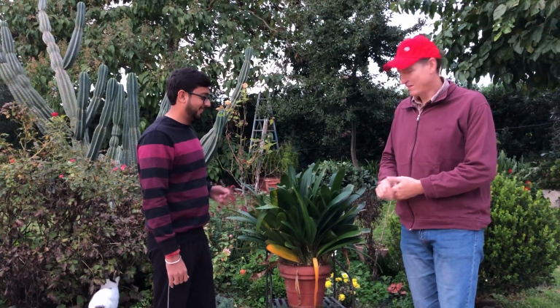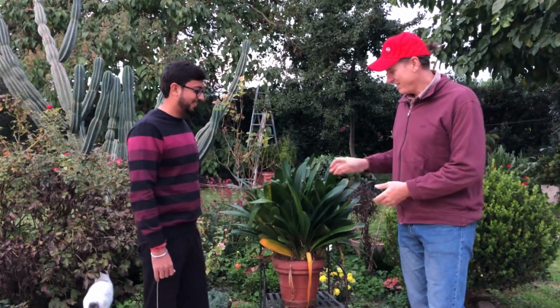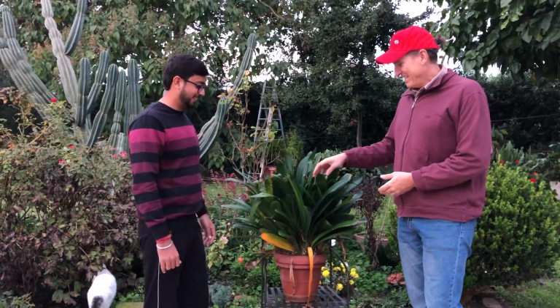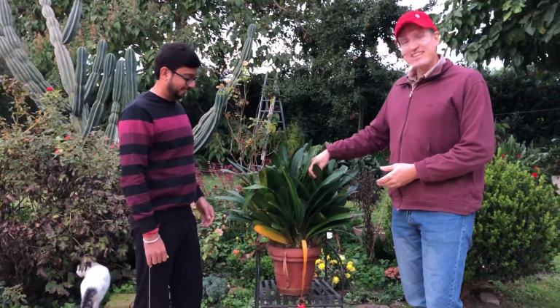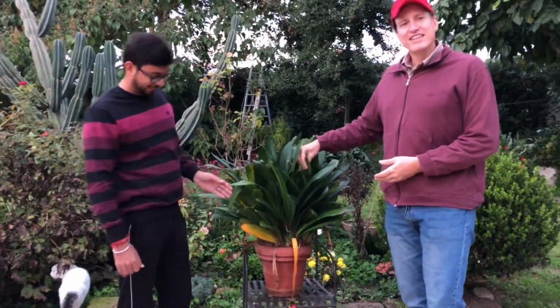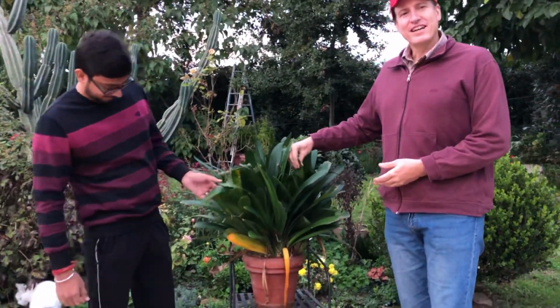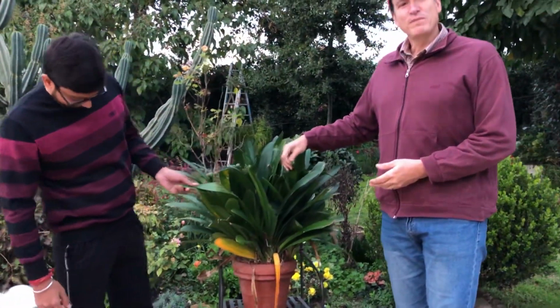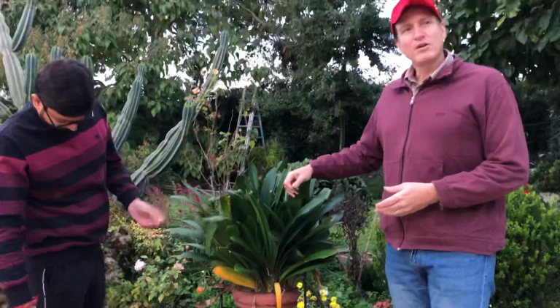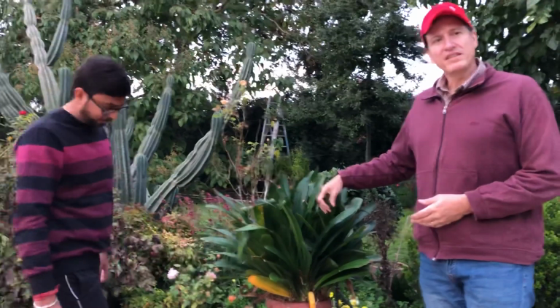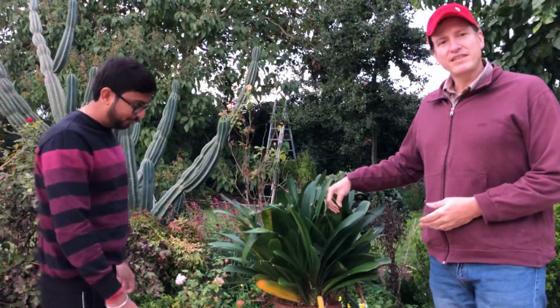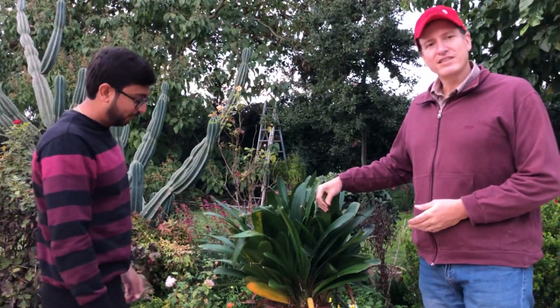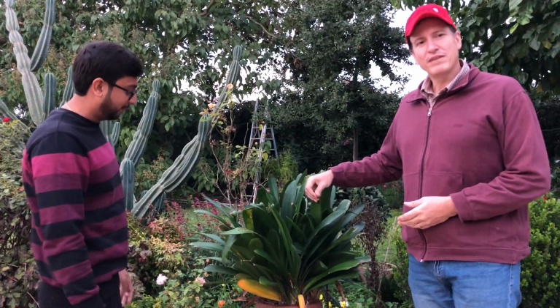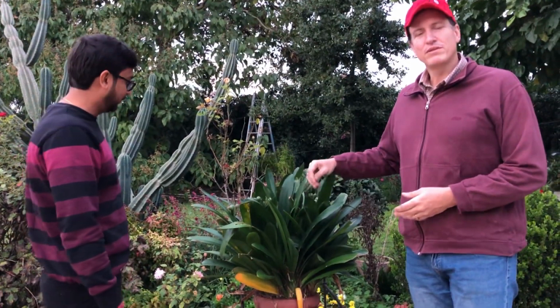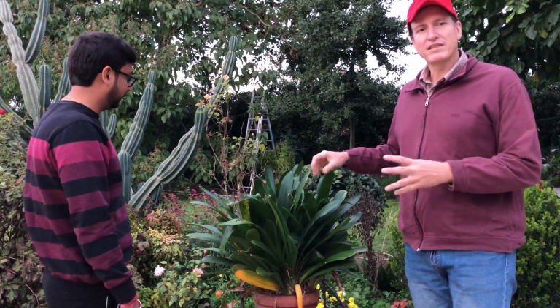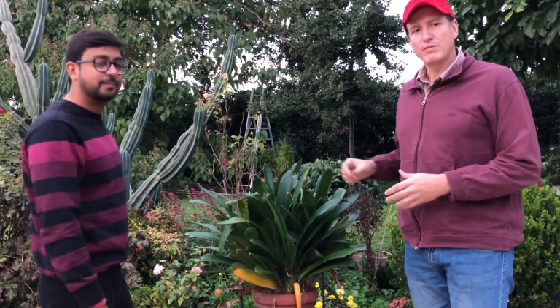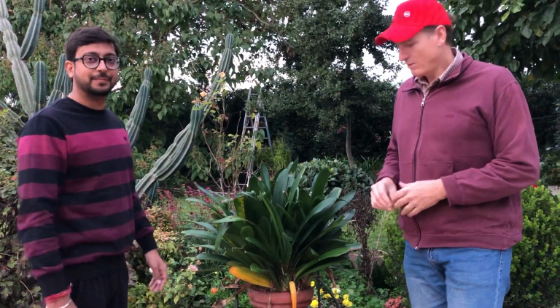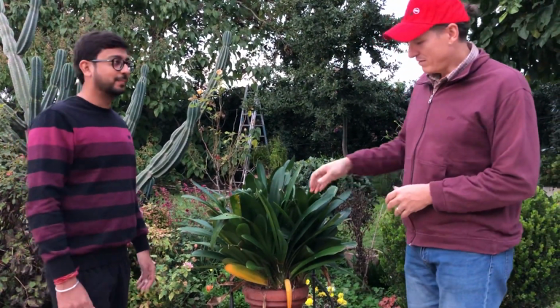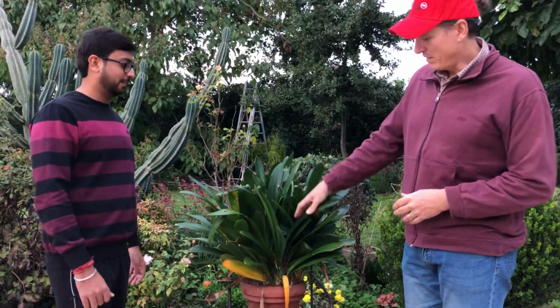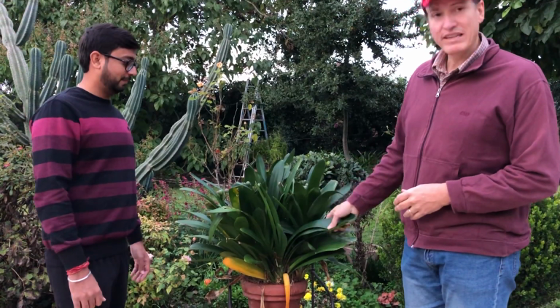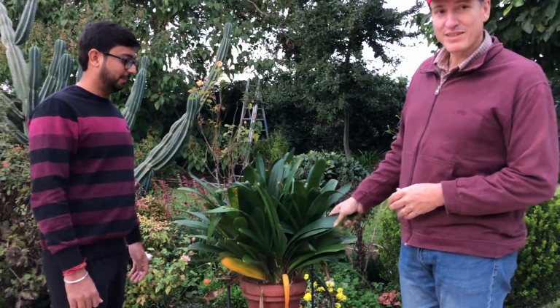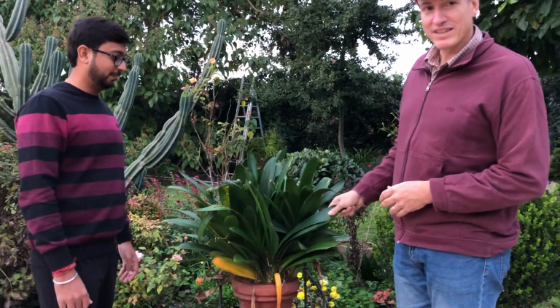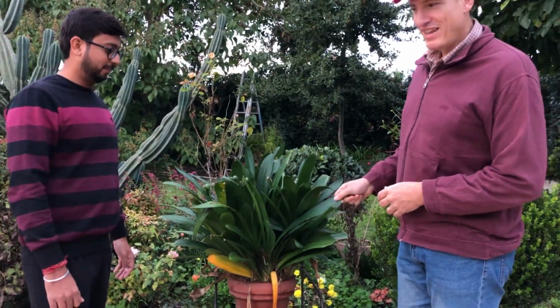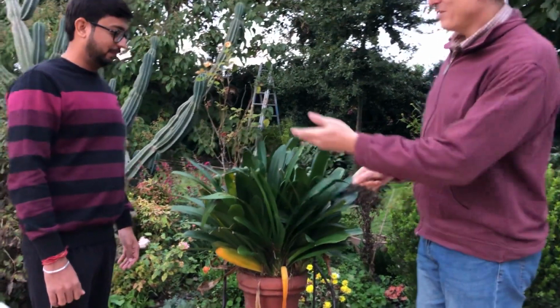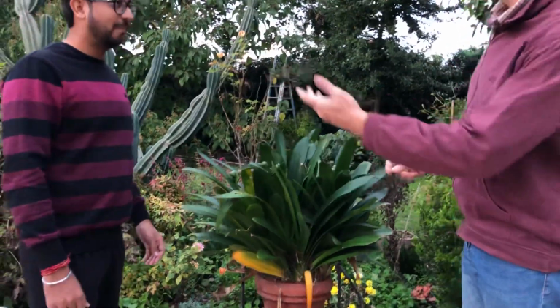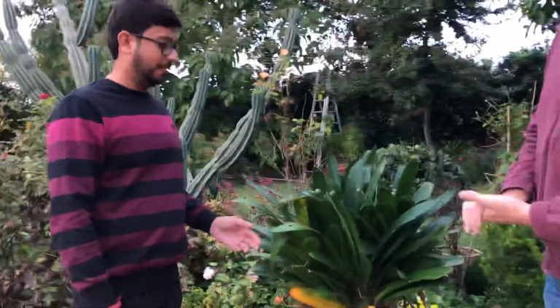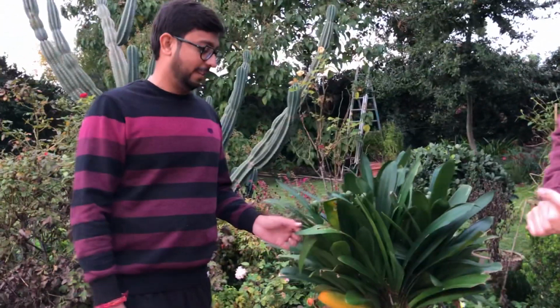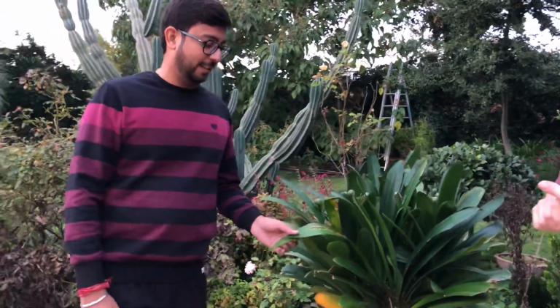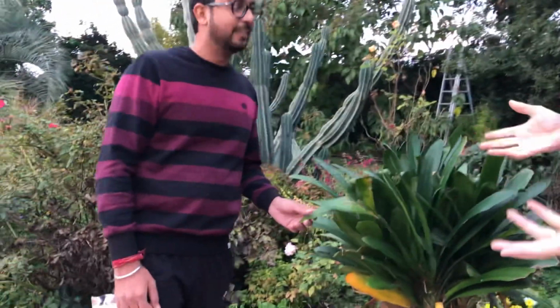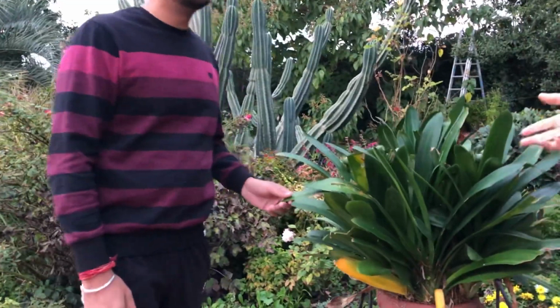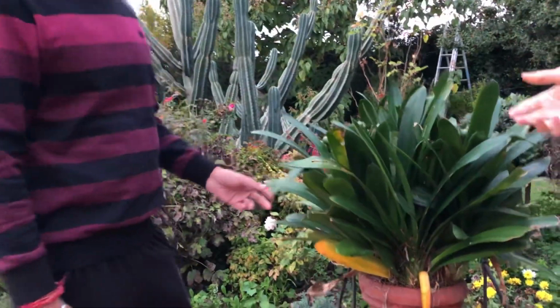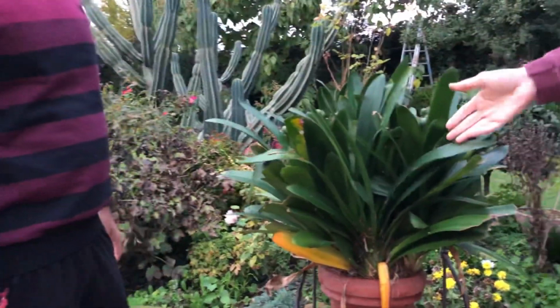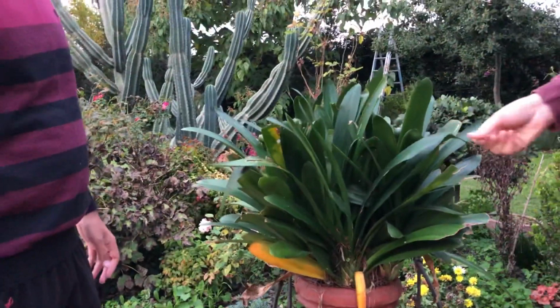Today it's starting to become colder here in Latina, so we have to shelter some of our plants. One is my beloved Clivia miniata, so Himanshu, can you give me some information and some tricks on how to make them survive?